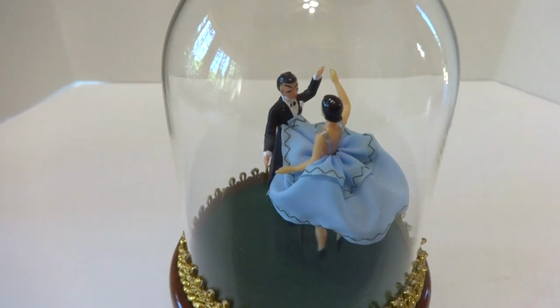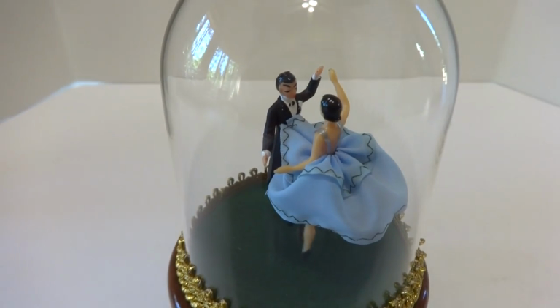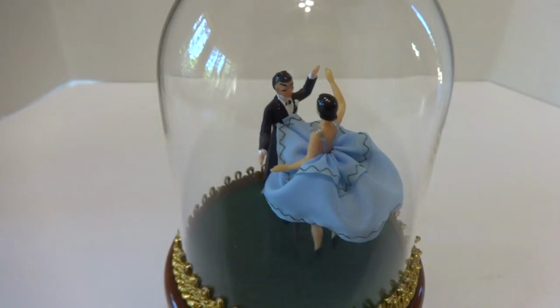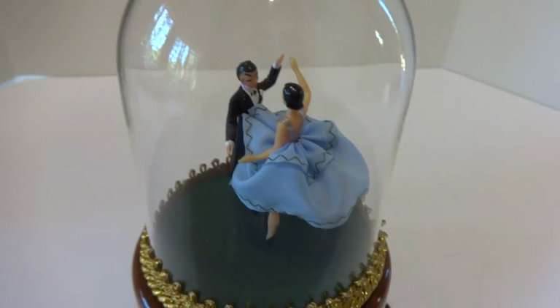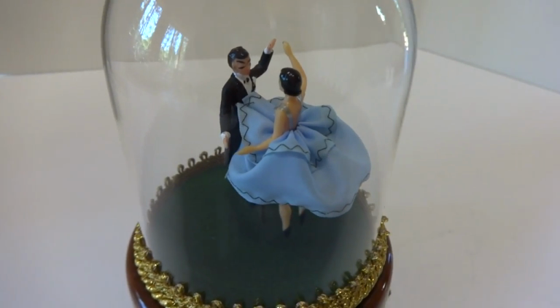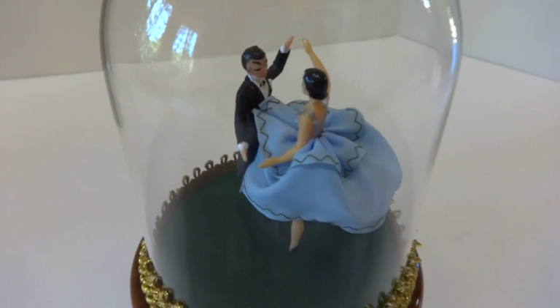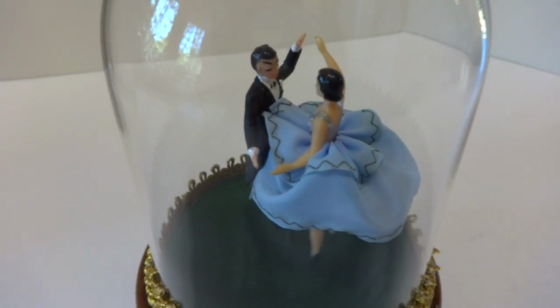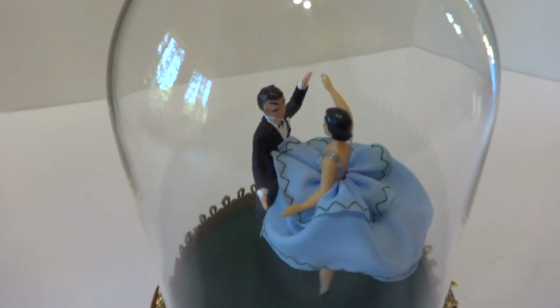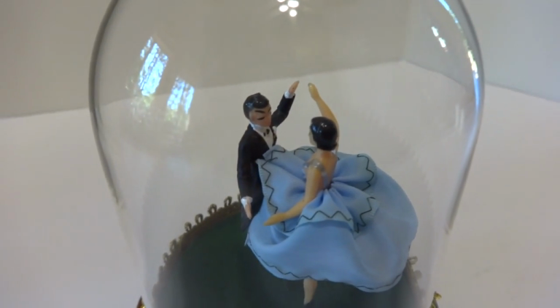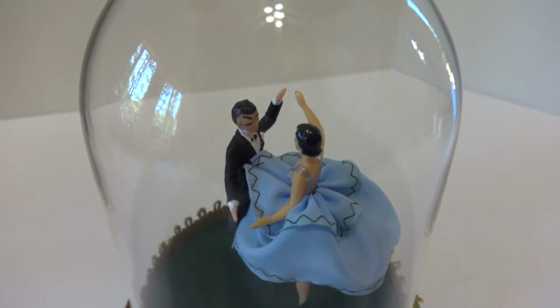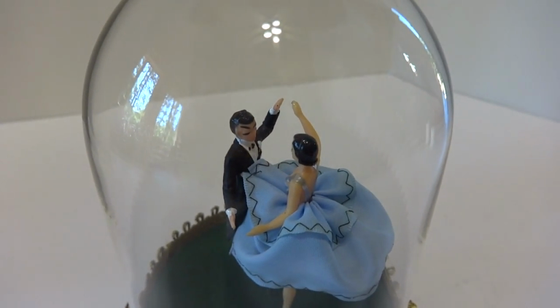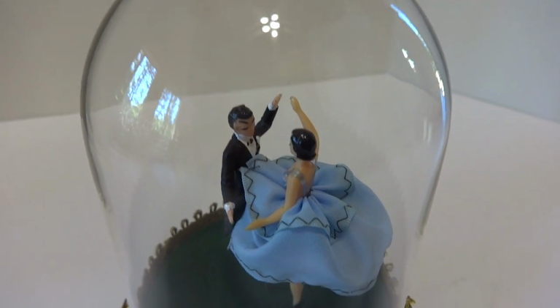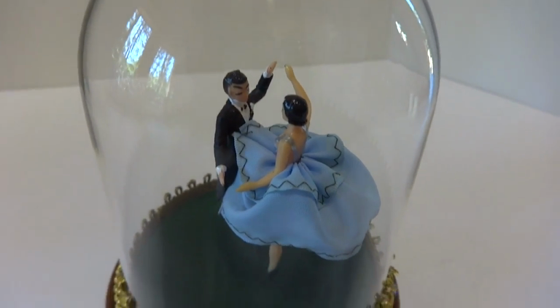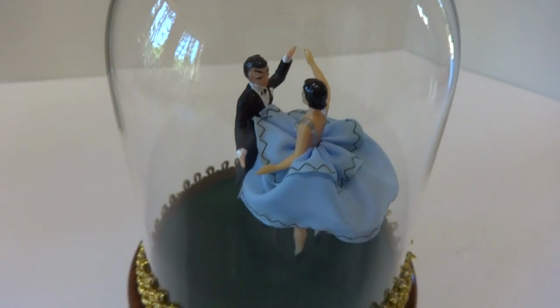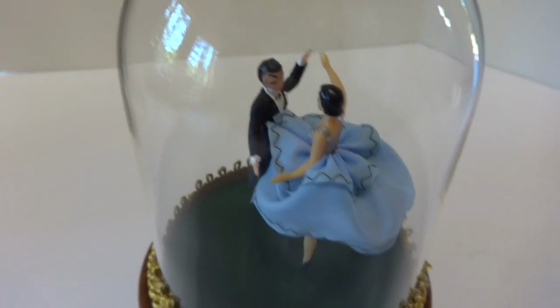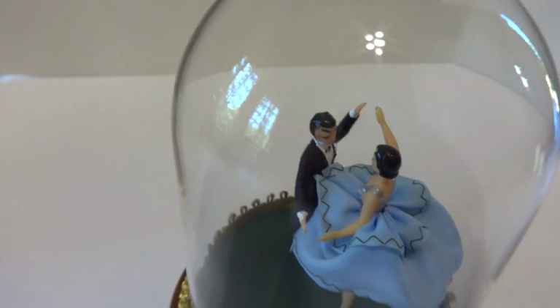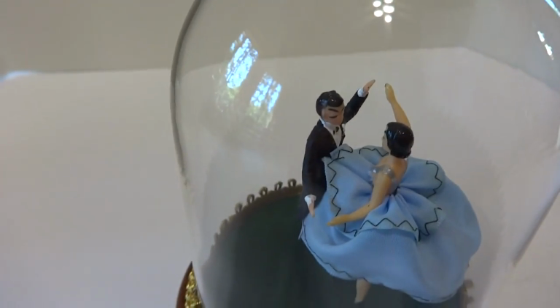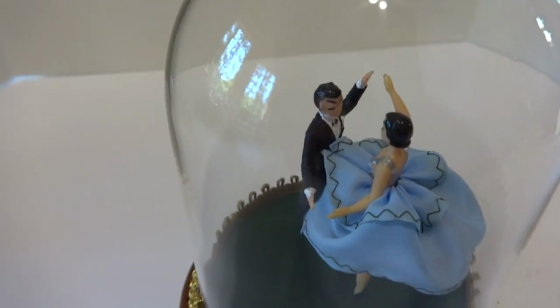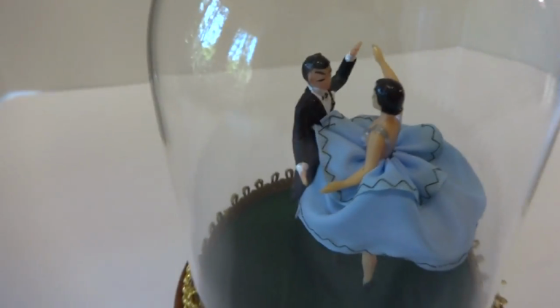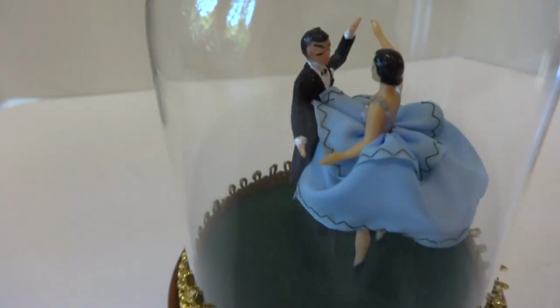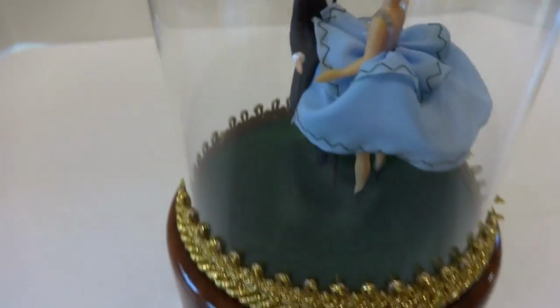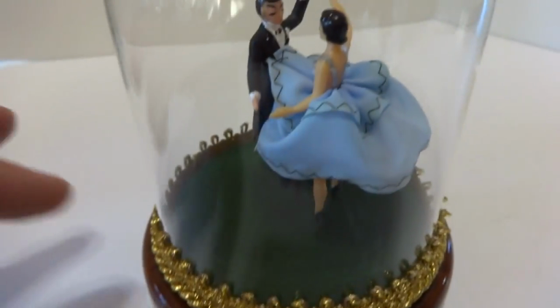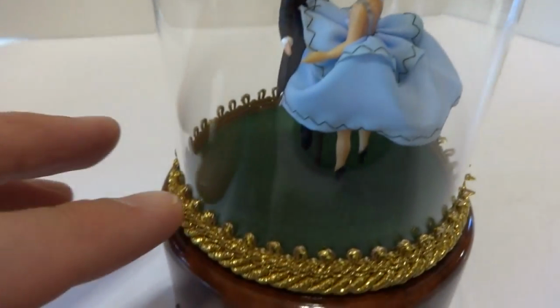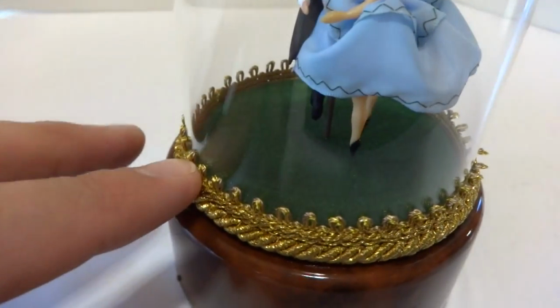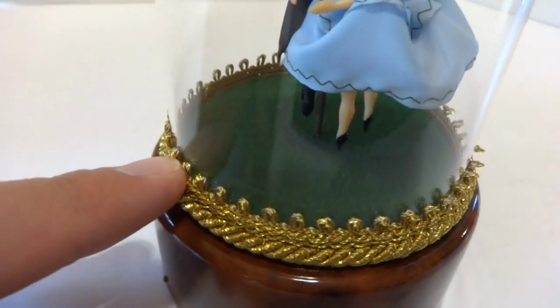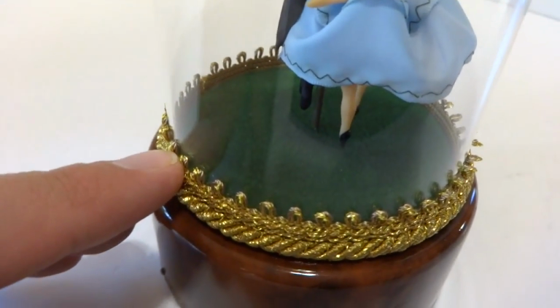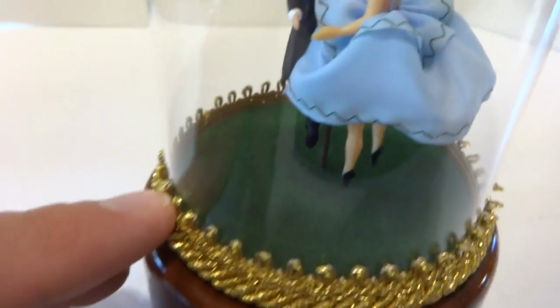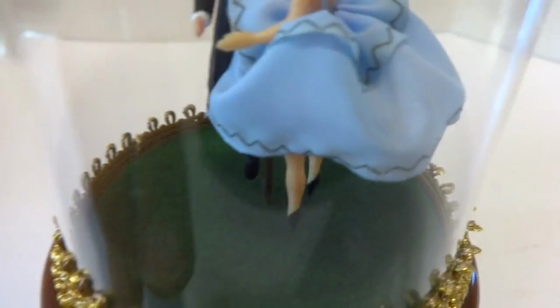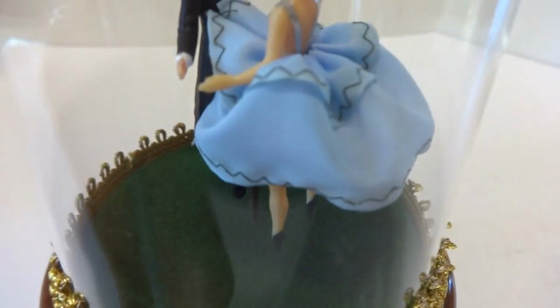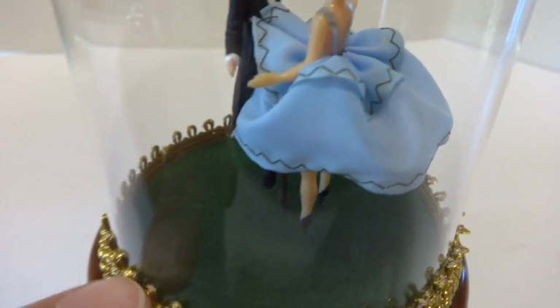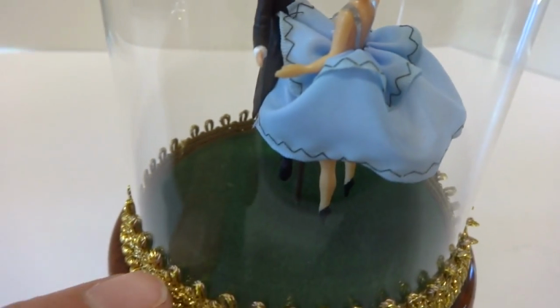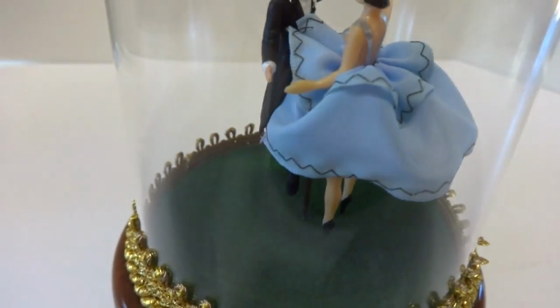I just finished restoring this vintage Rouge dancing couple music box, crystal clear glass dome, very attractive brocade trim, very clean and crisp.